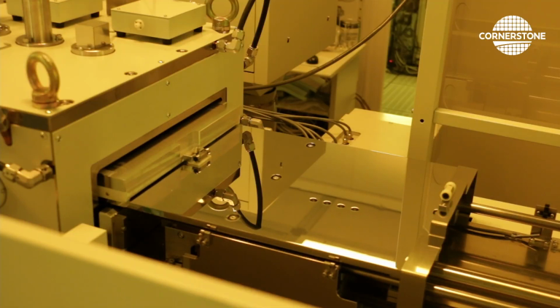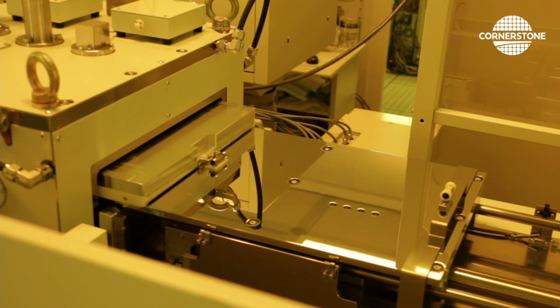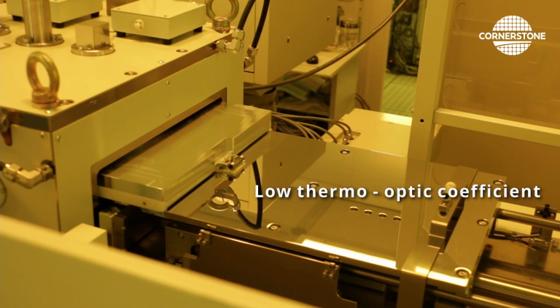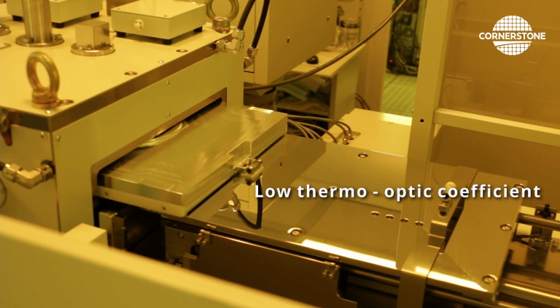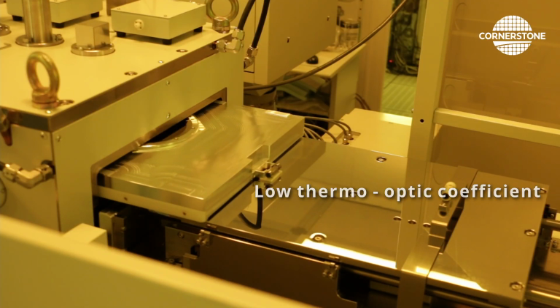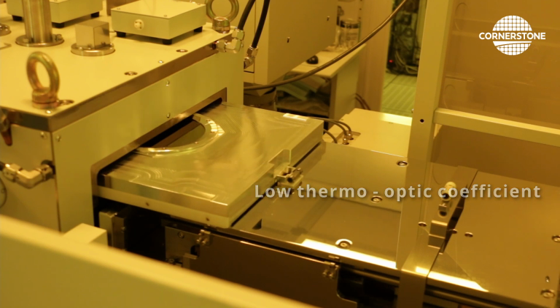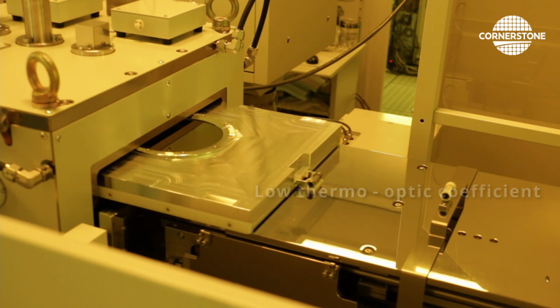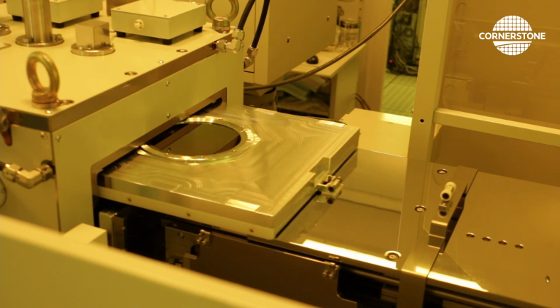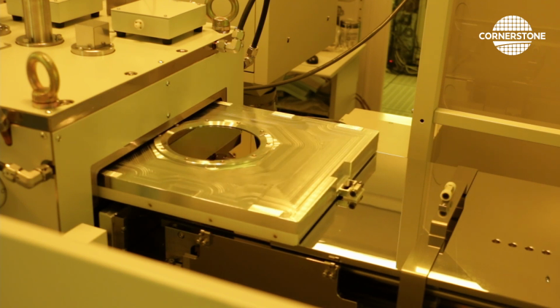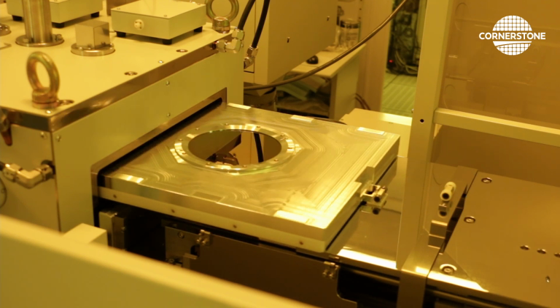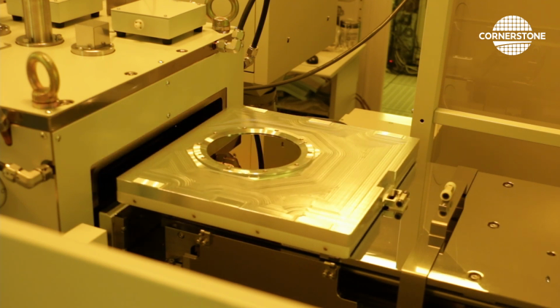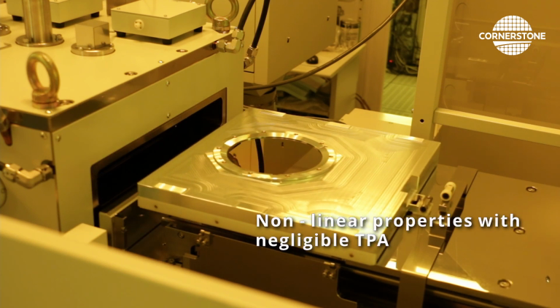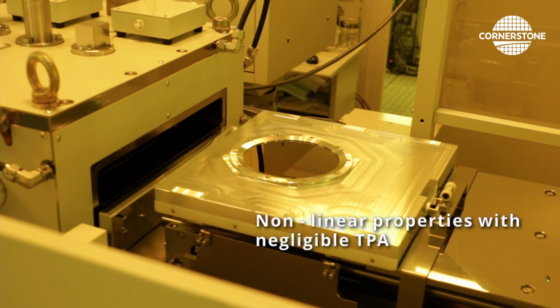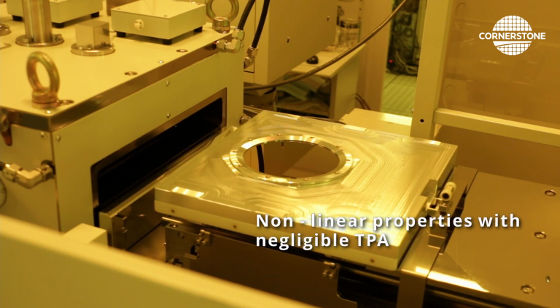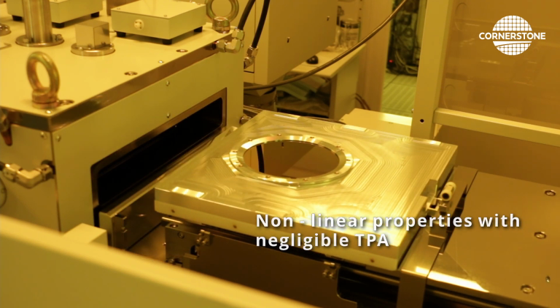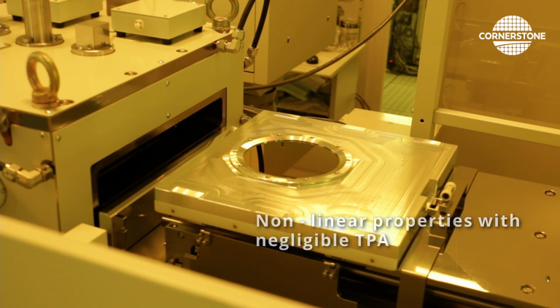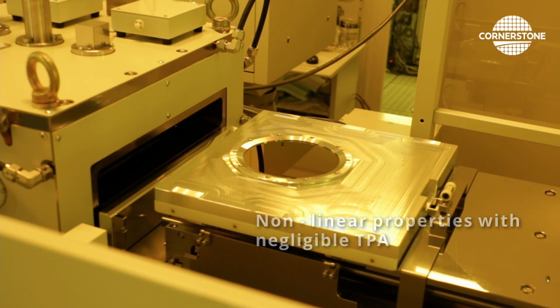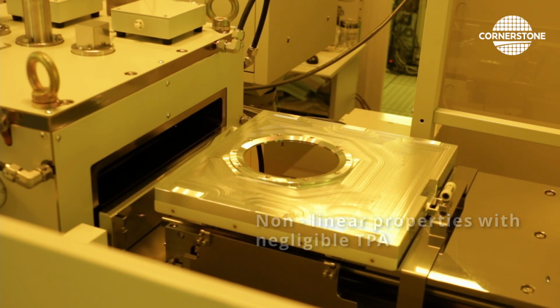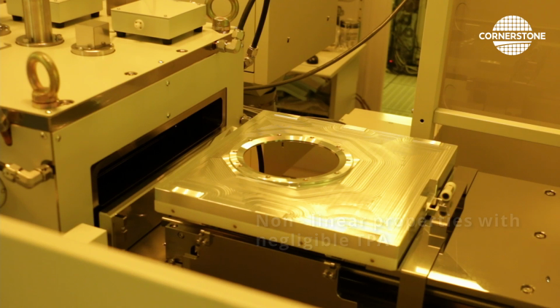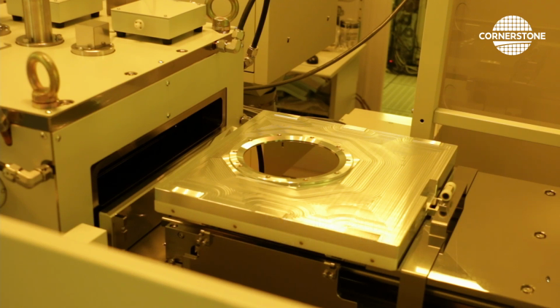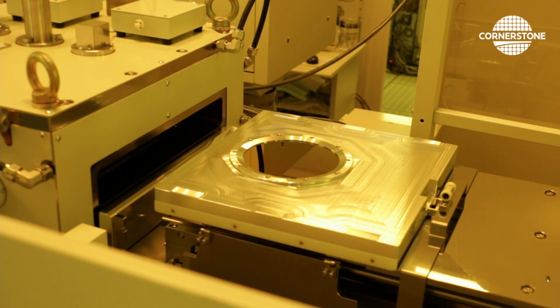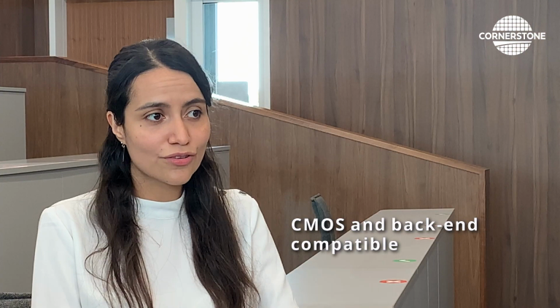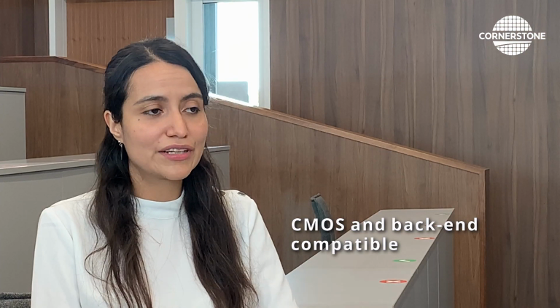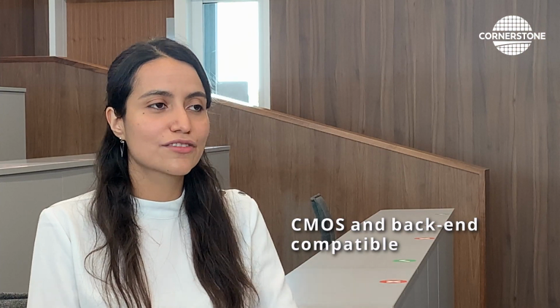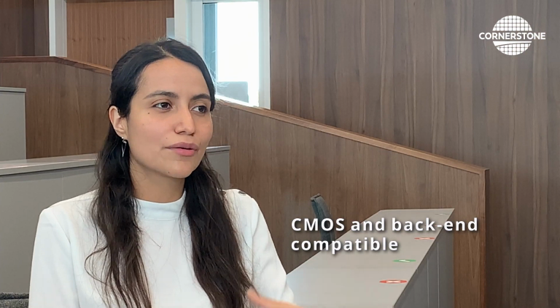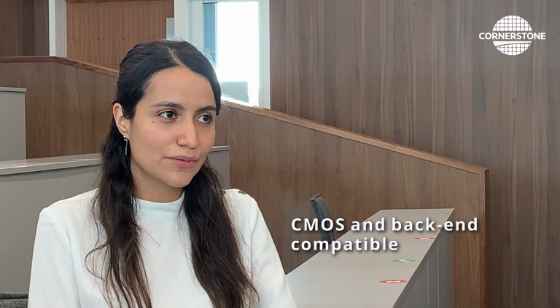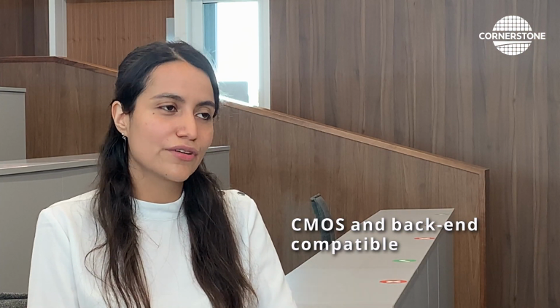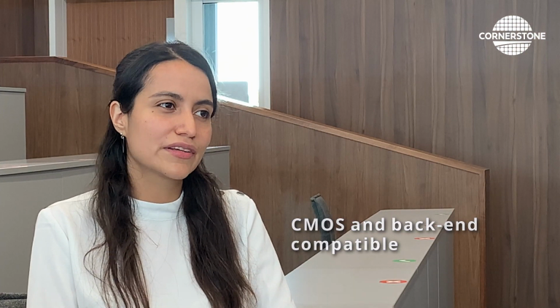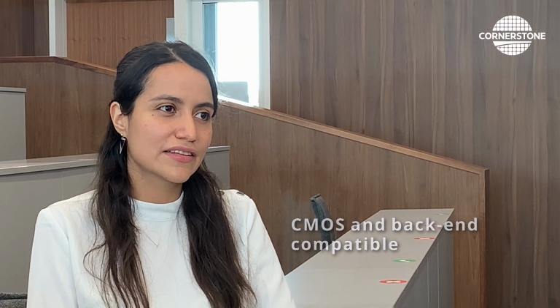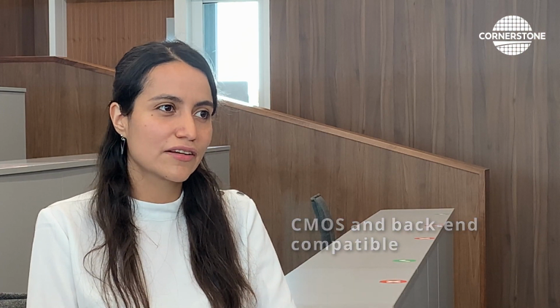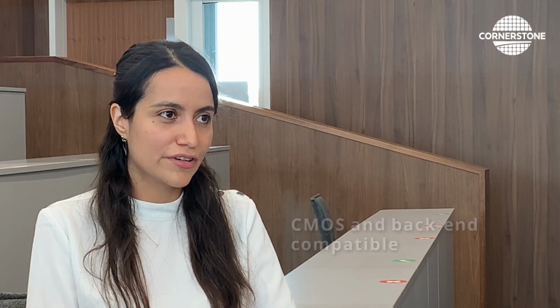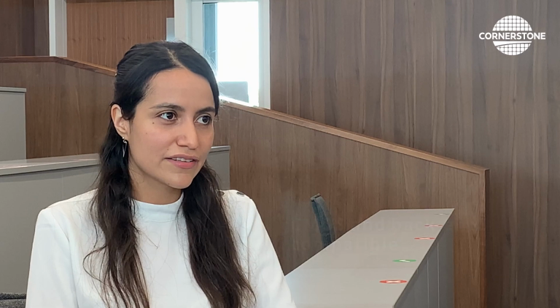It has a low thermo-optic coefficient and it supports non-linear interaction with negligible non-linear losses. It's also a material that is already compatible with the other materials in silicon photonics.